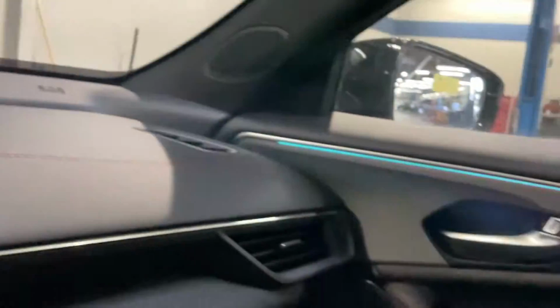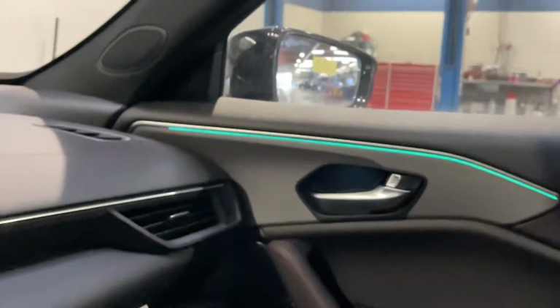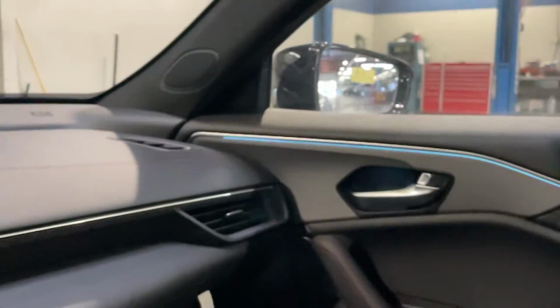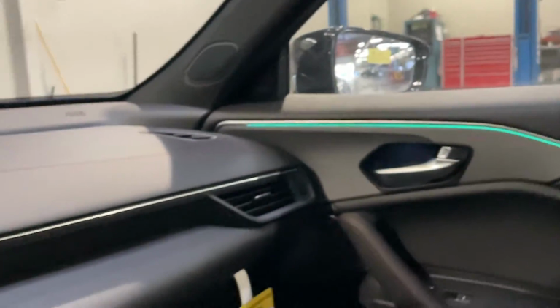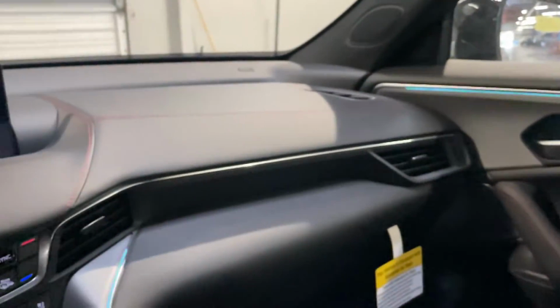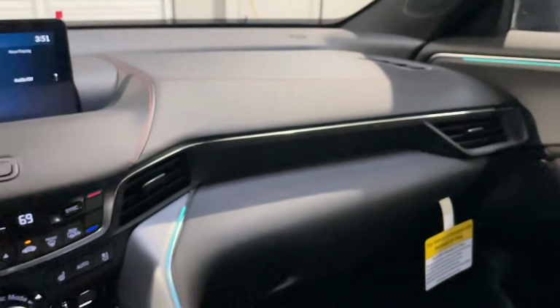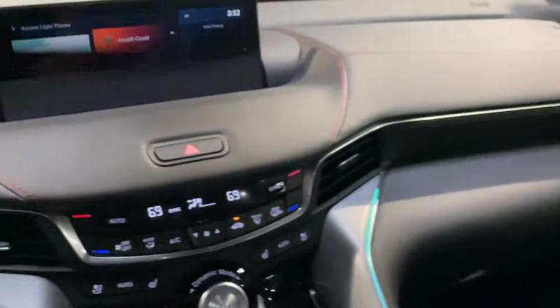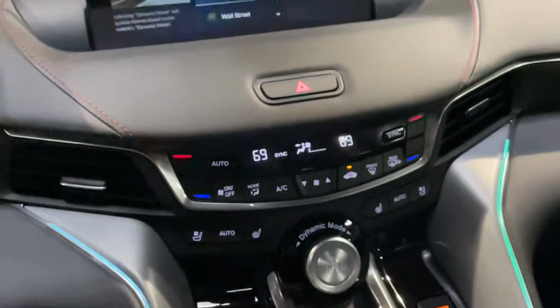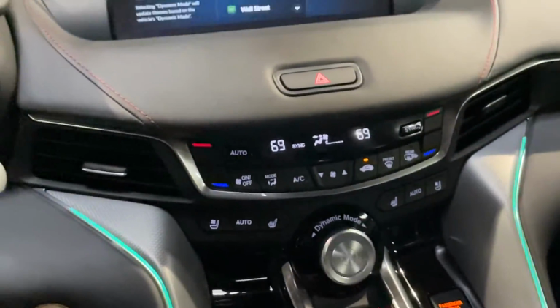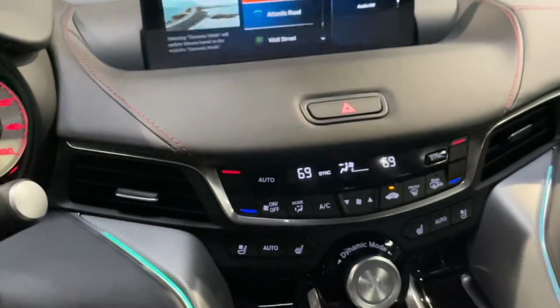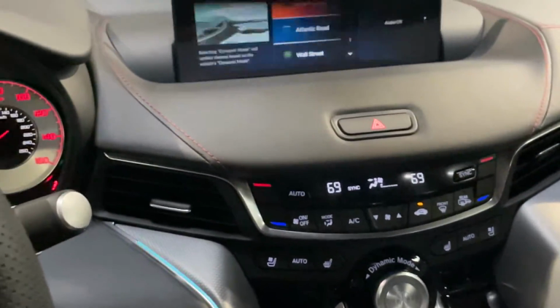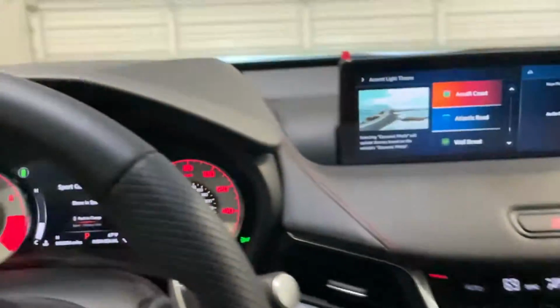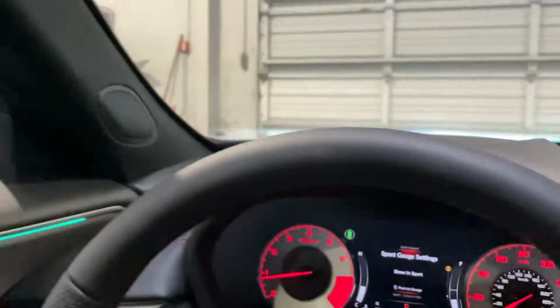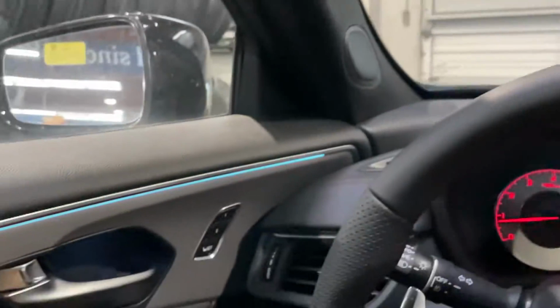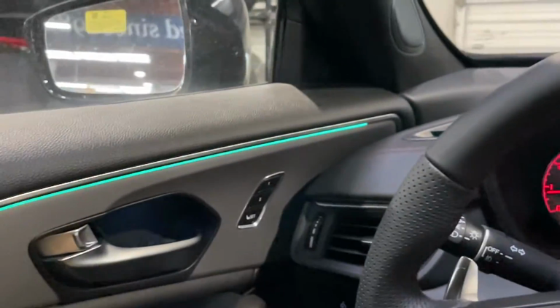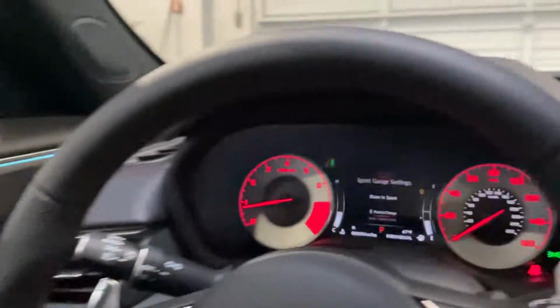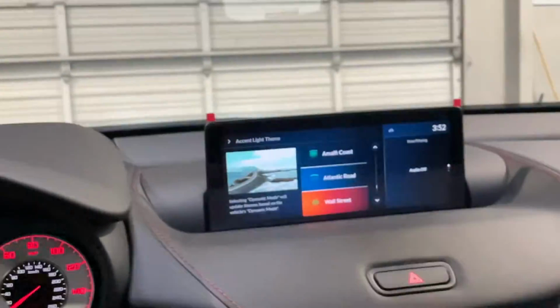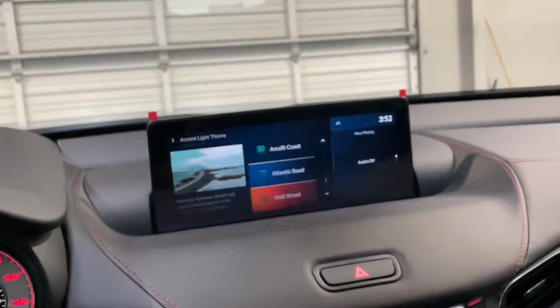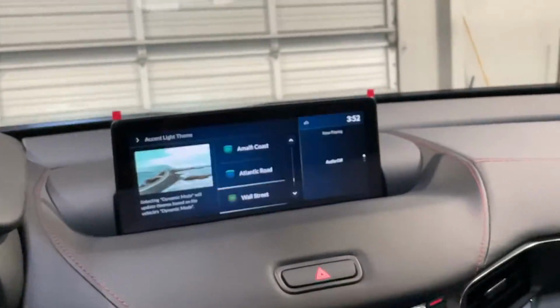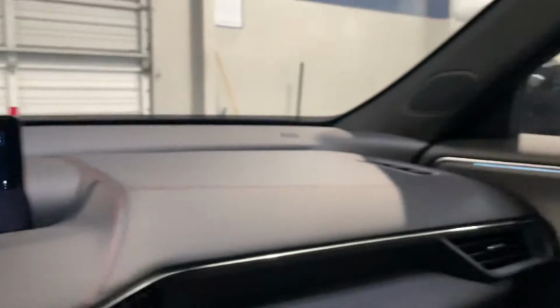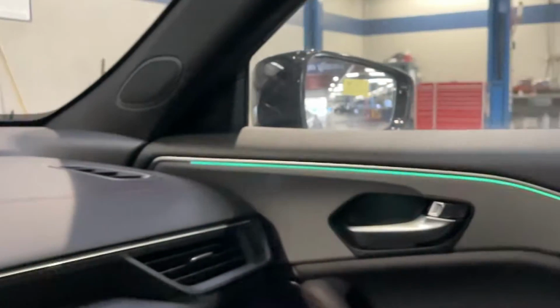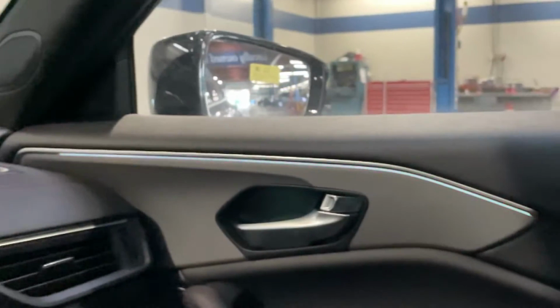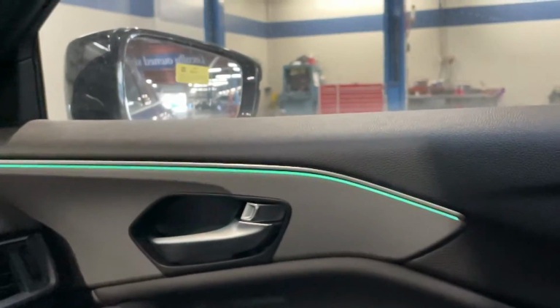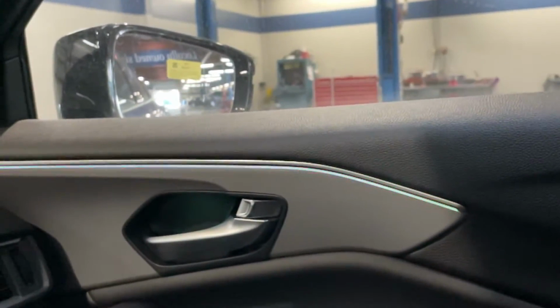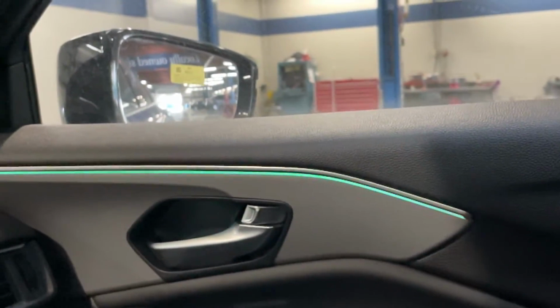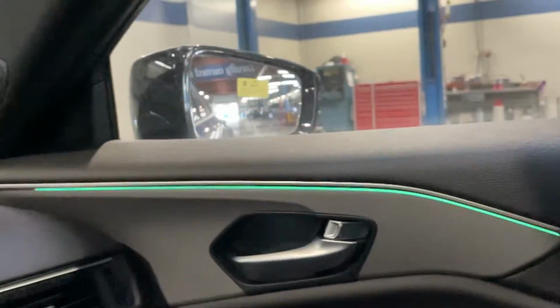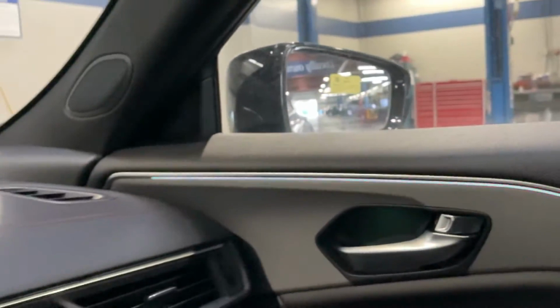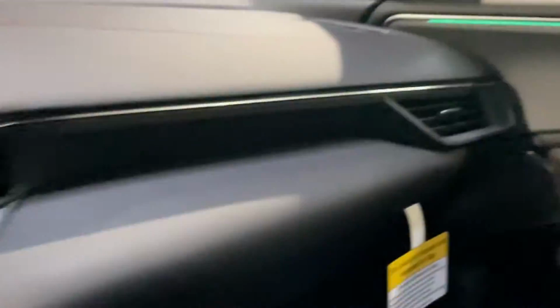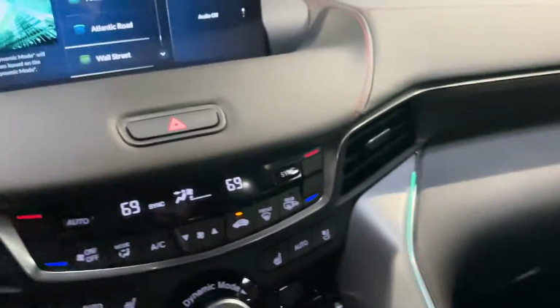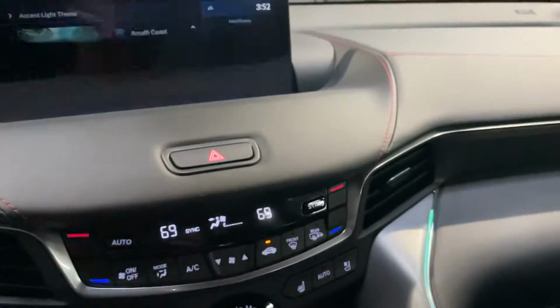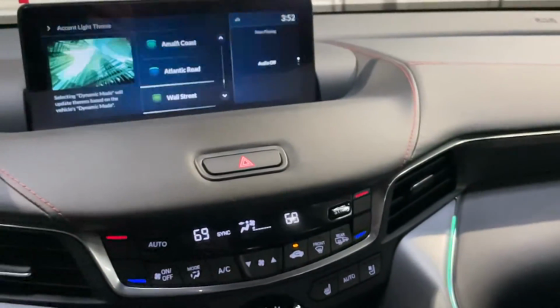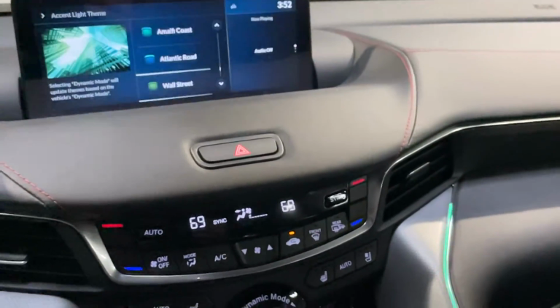That one's really nice. I'm not going to go through all the different ones. And you can see how that just got a little bit darker.